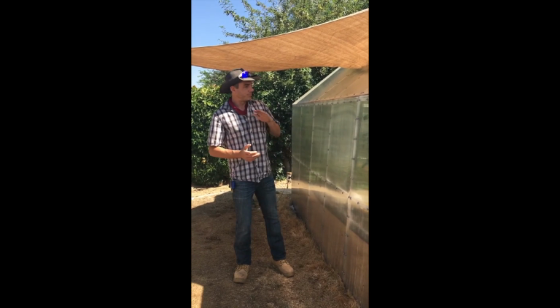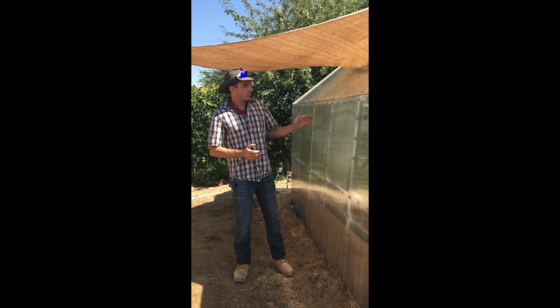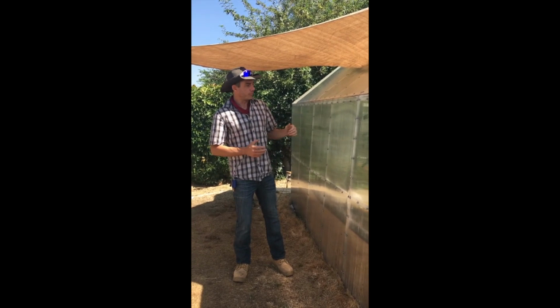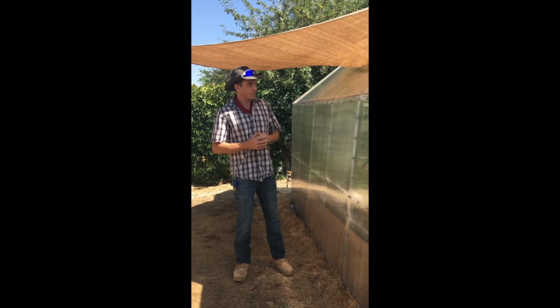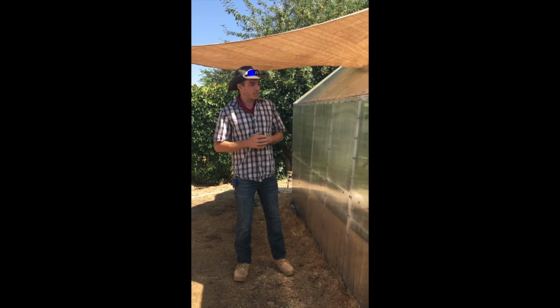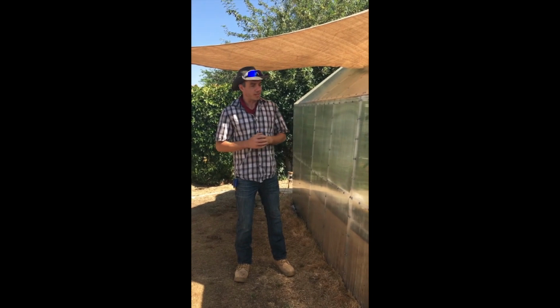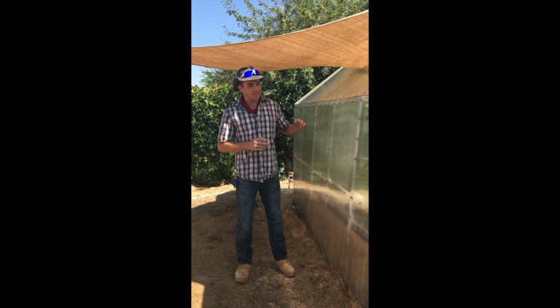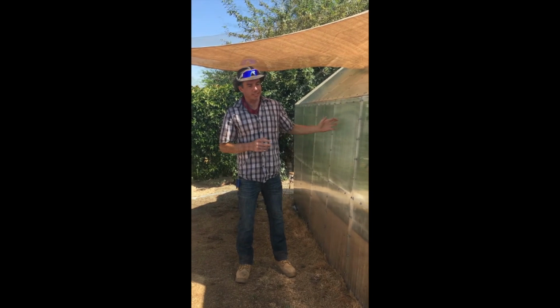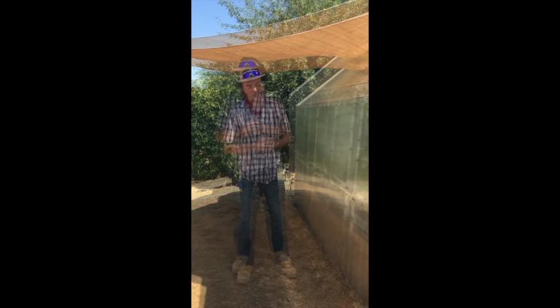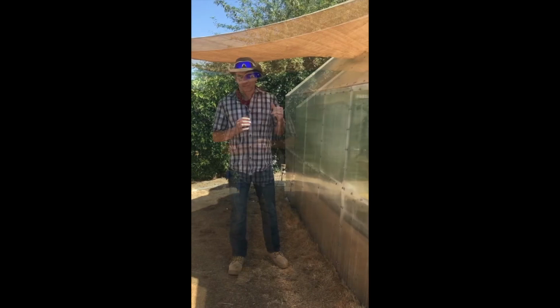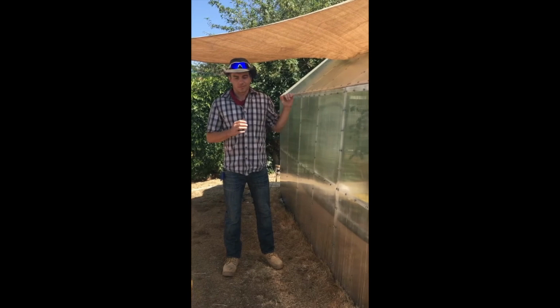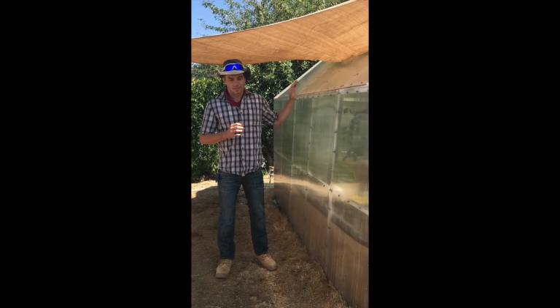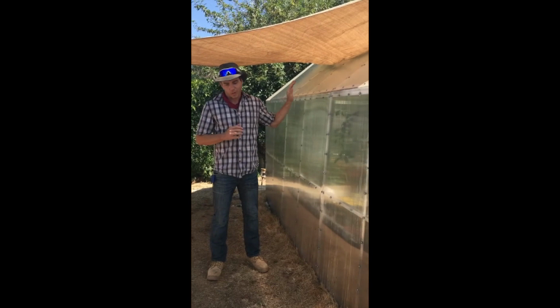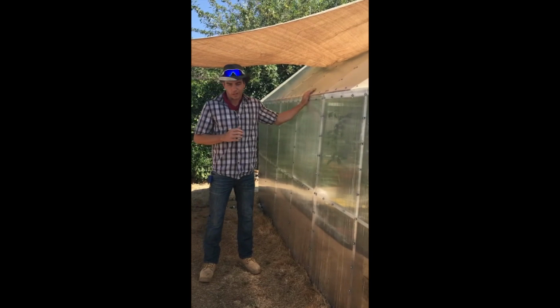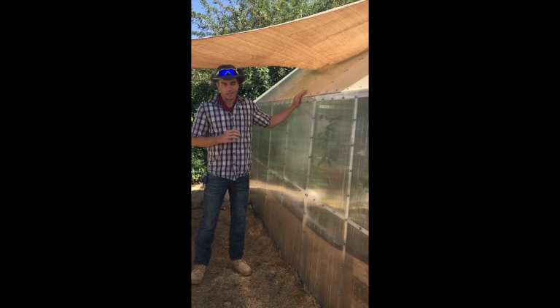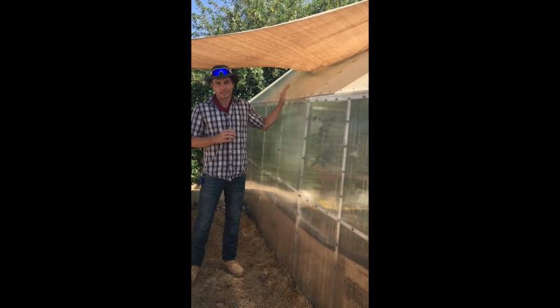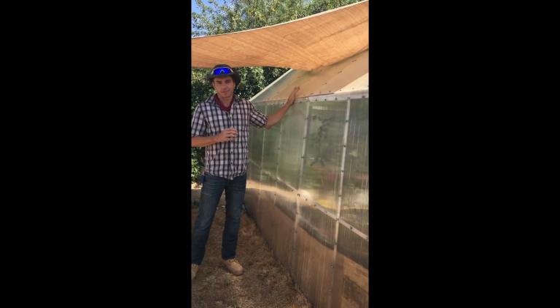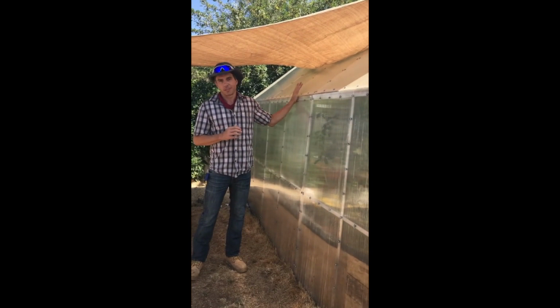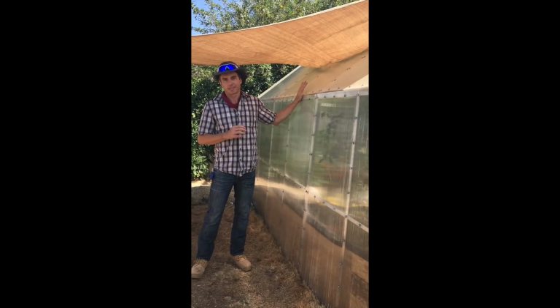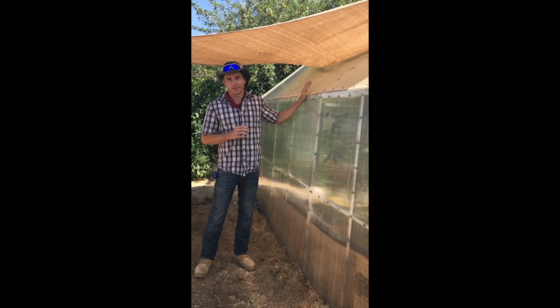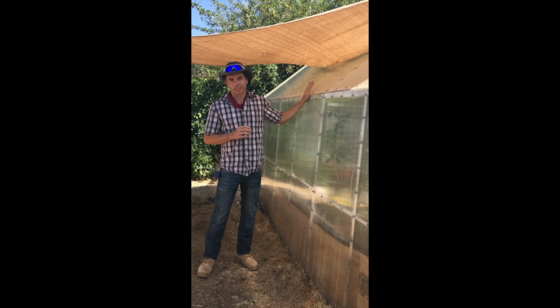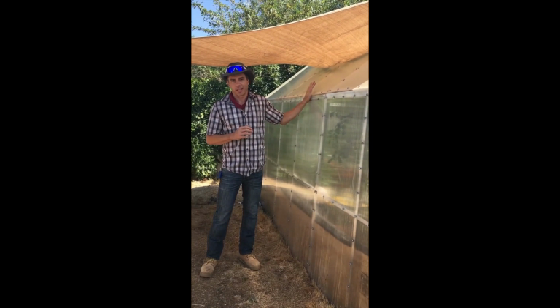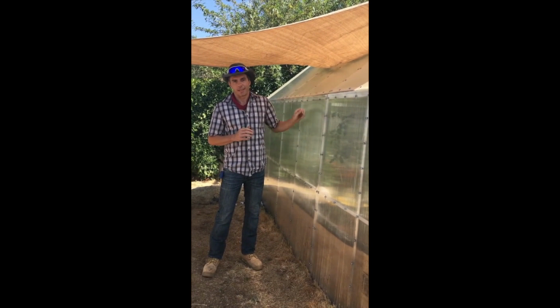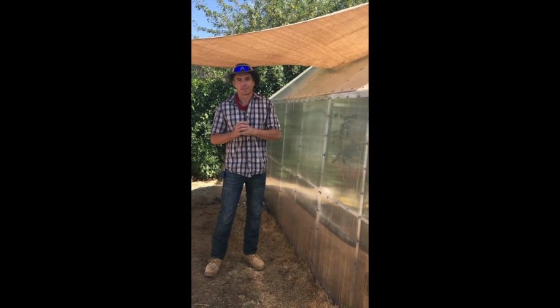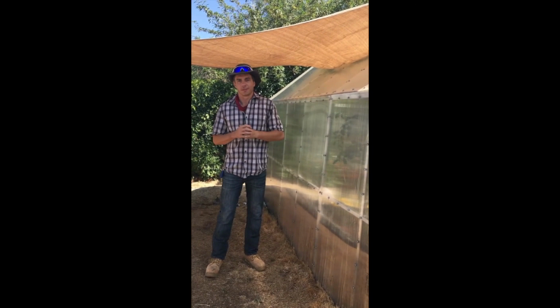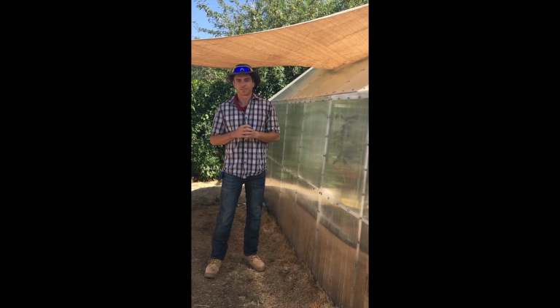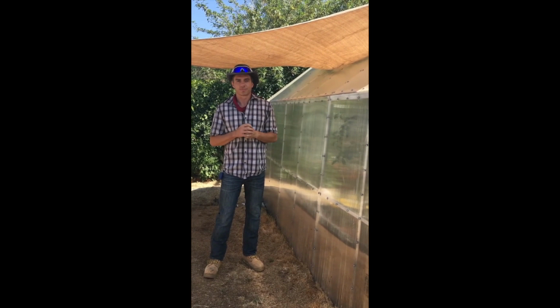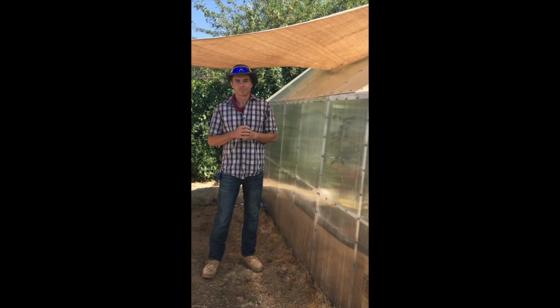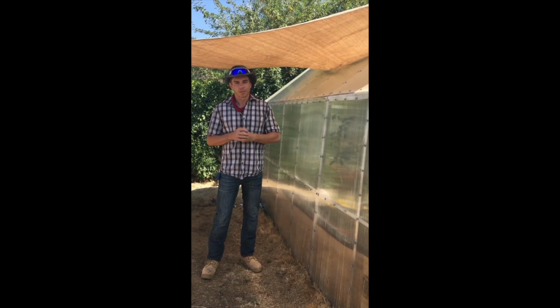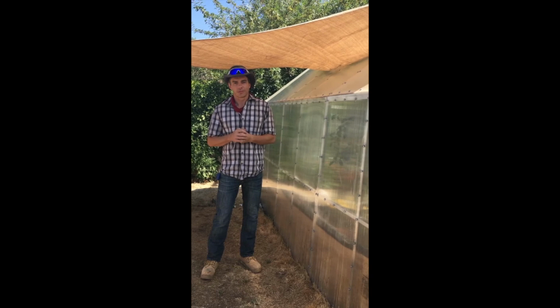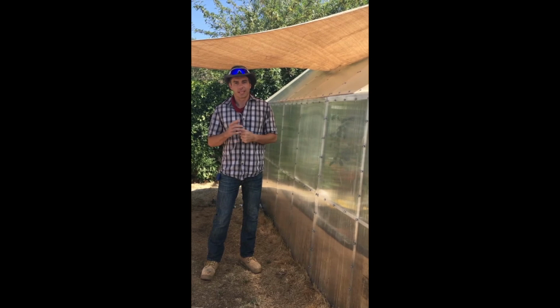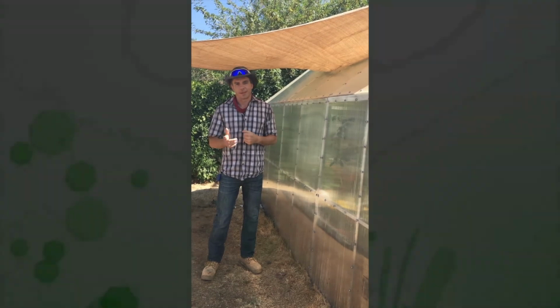To a blunt force, nothing's going to get through here. Polycarbonate is absolutely the best covering that you can get. See you next time!